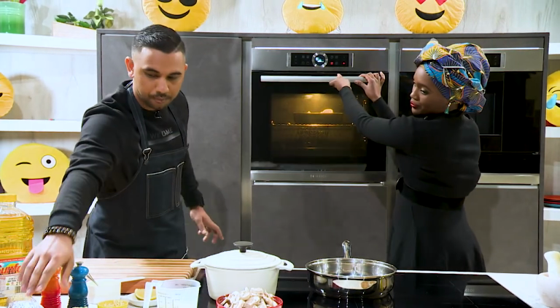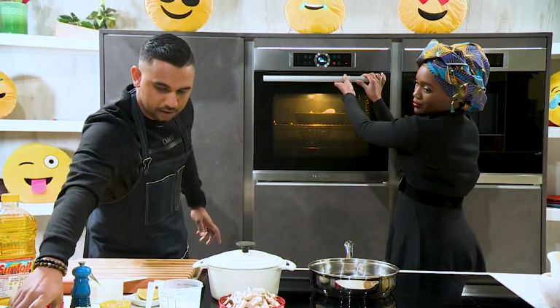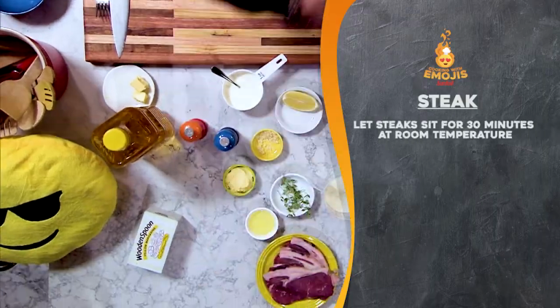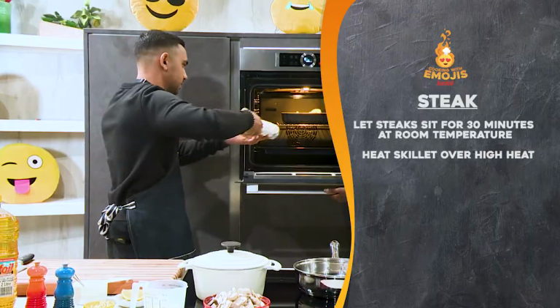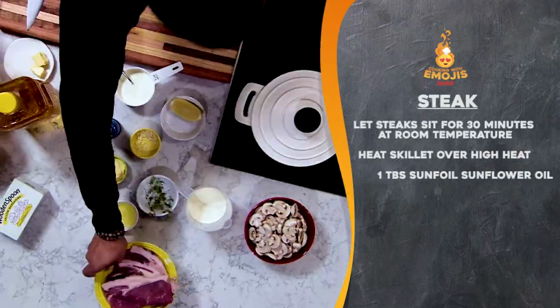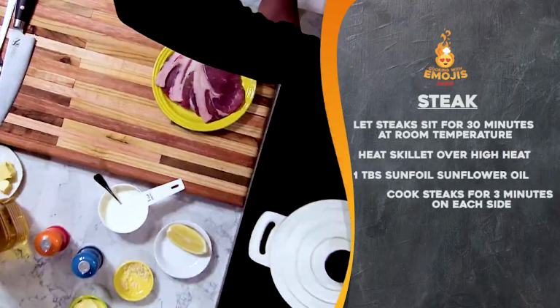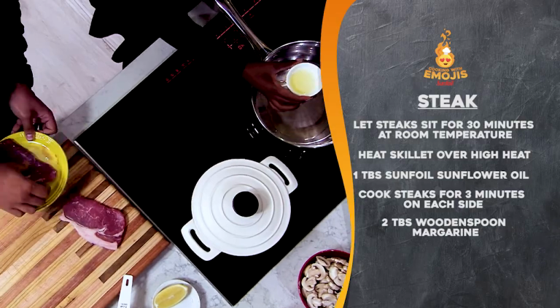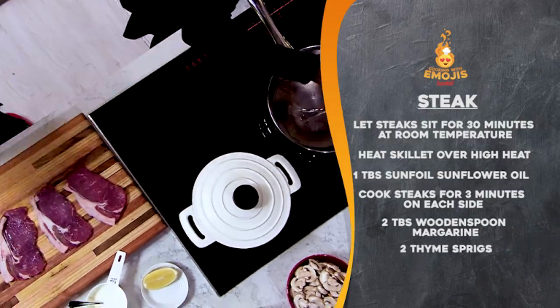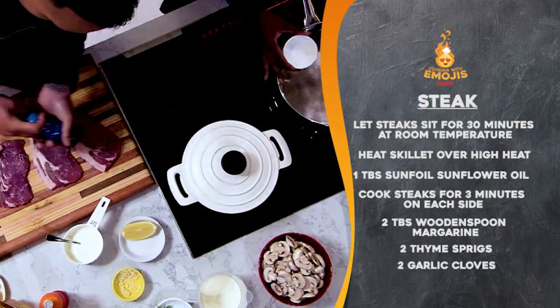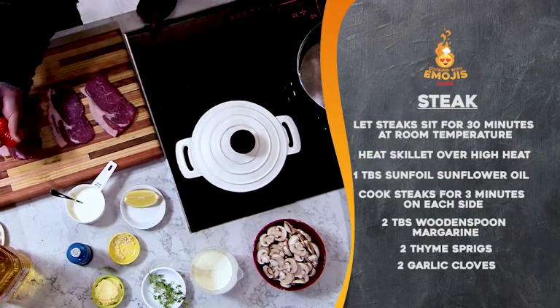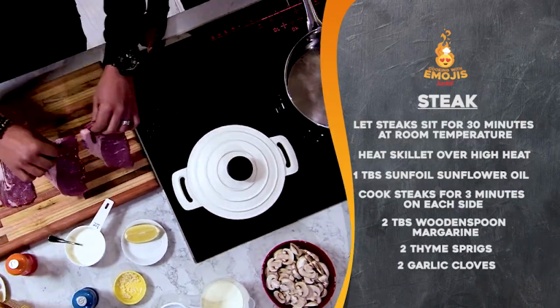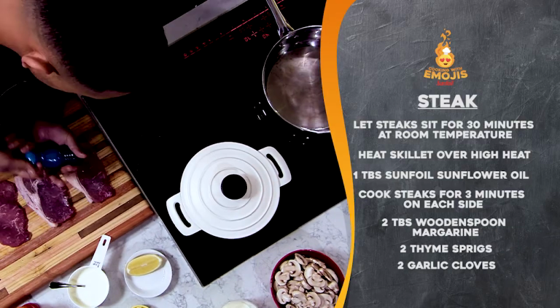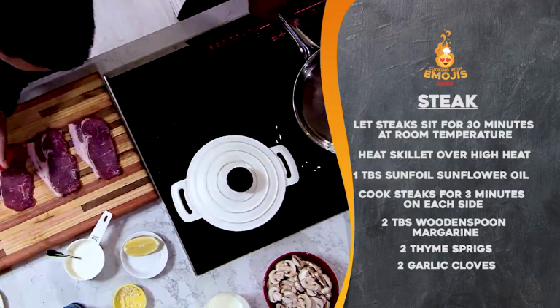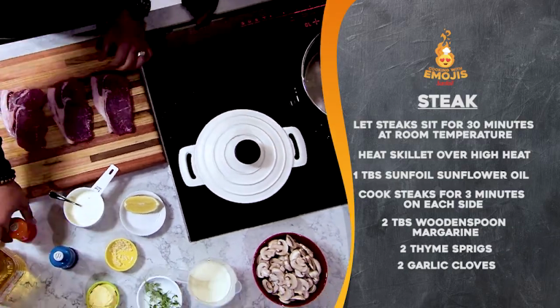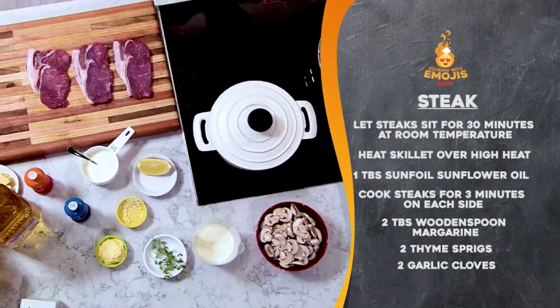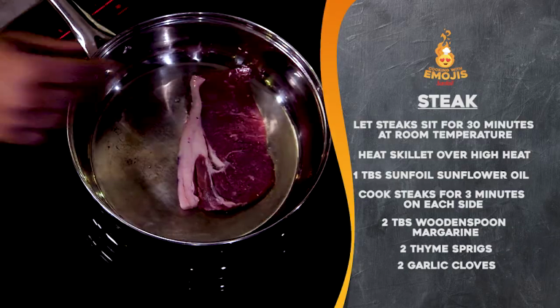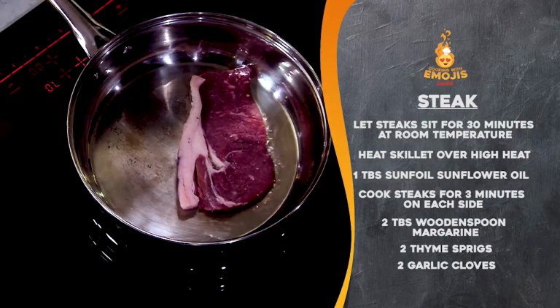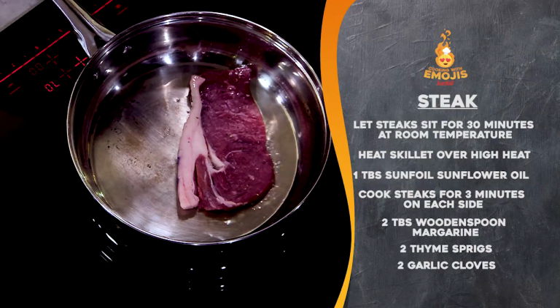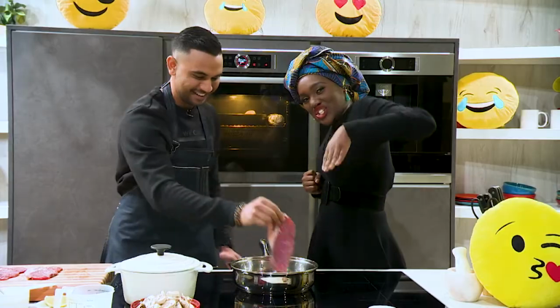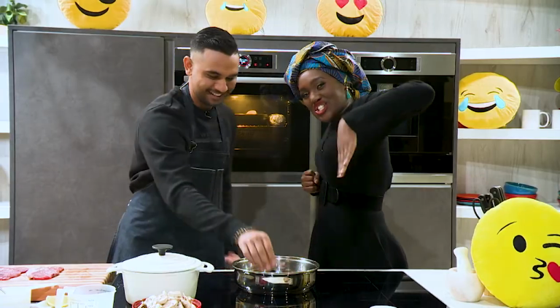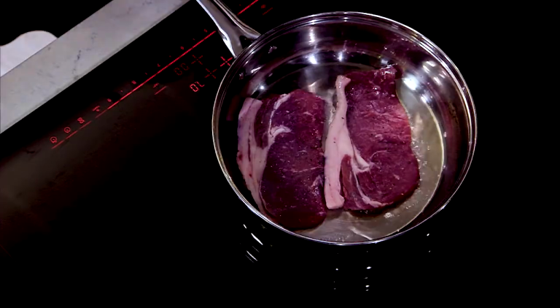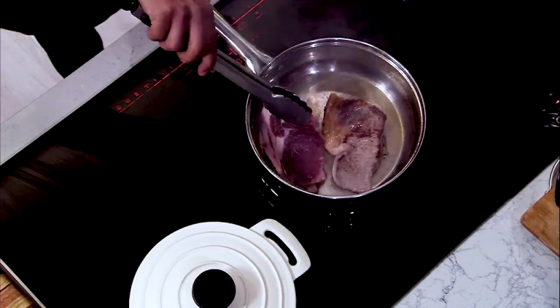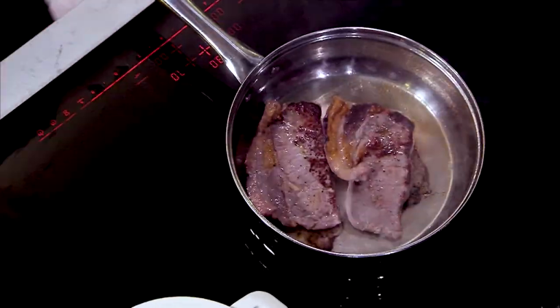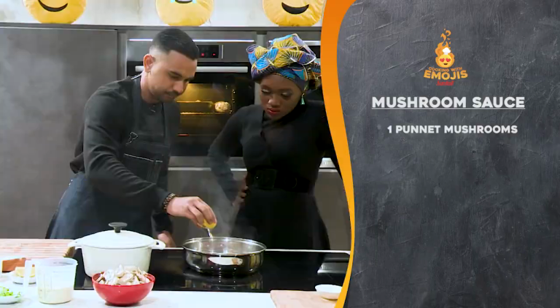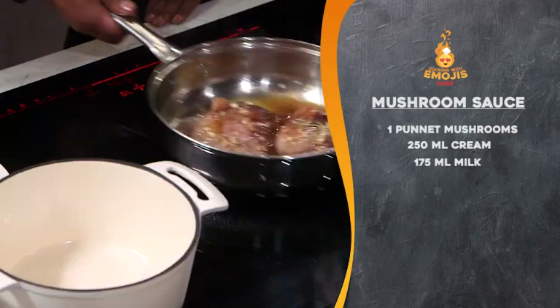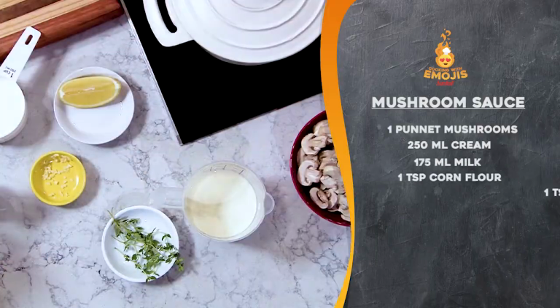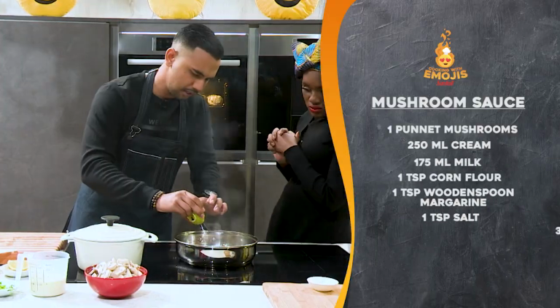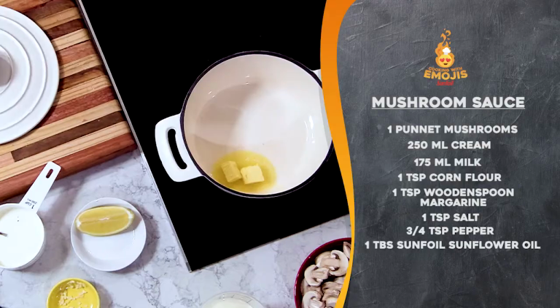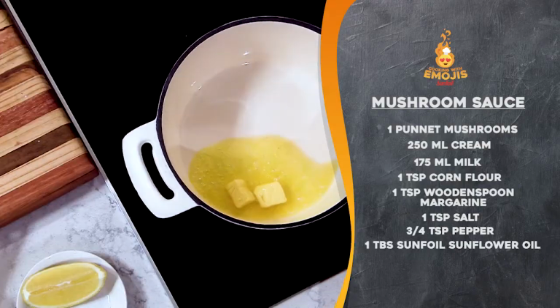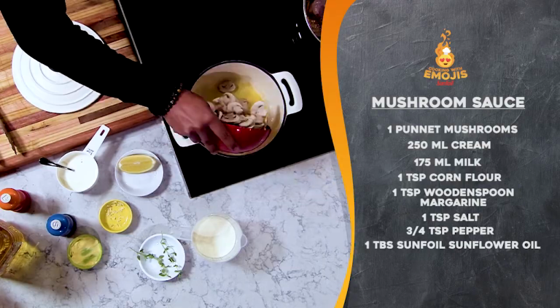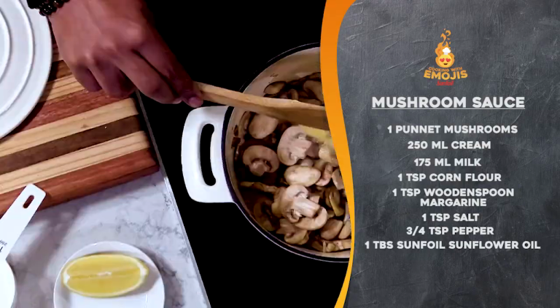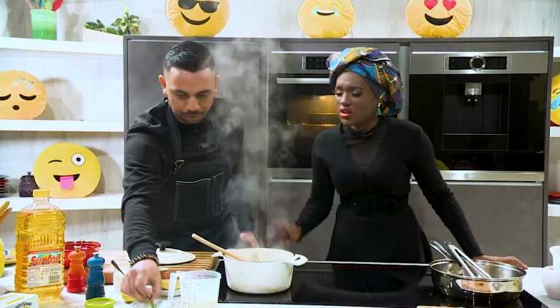Heat oil in a large pan, season the steaks with salt and pepper, and add them to the heated pan. Cook on each side for about three minutes. Heat the wooden spoon yellow label margarine and brown the mushrooms.